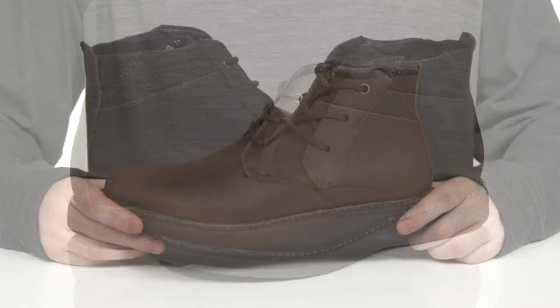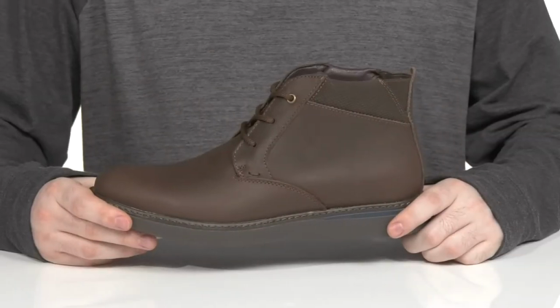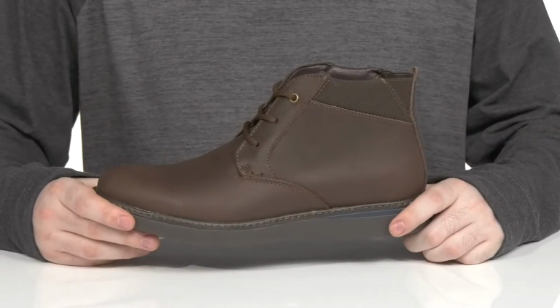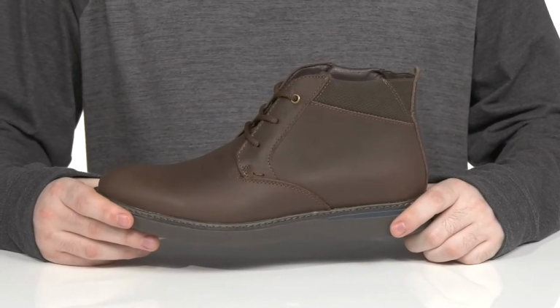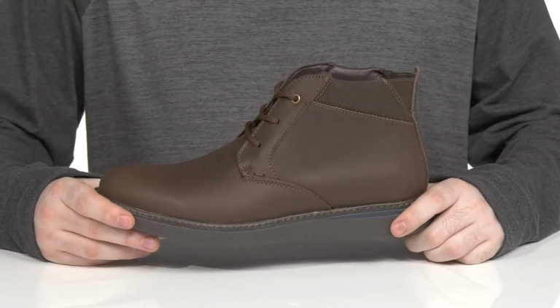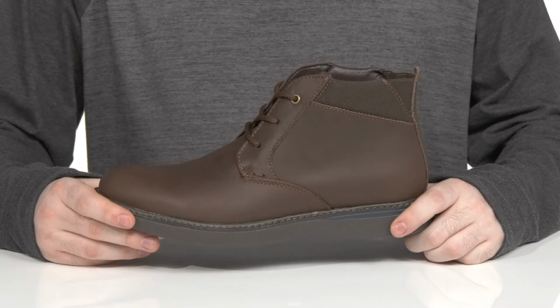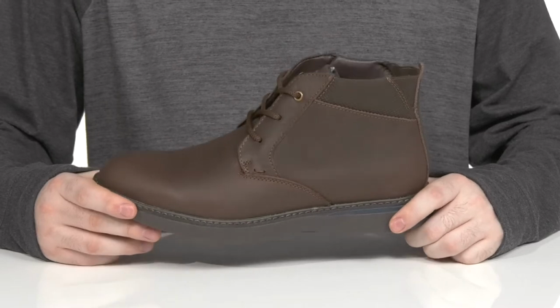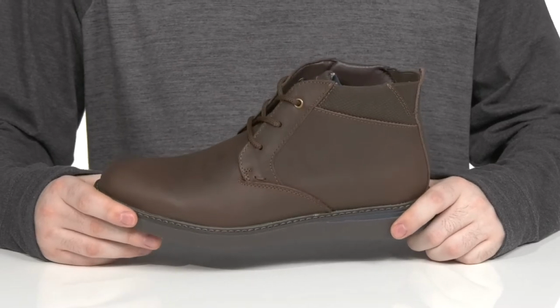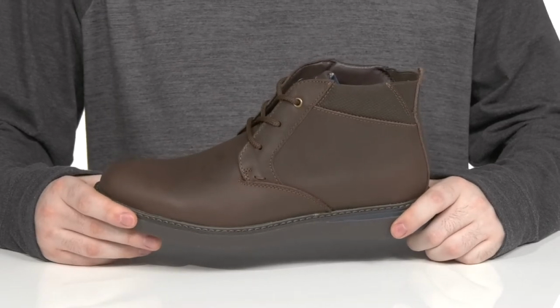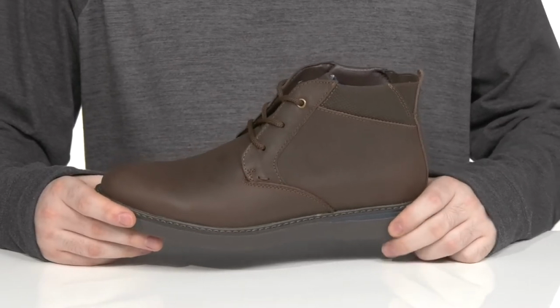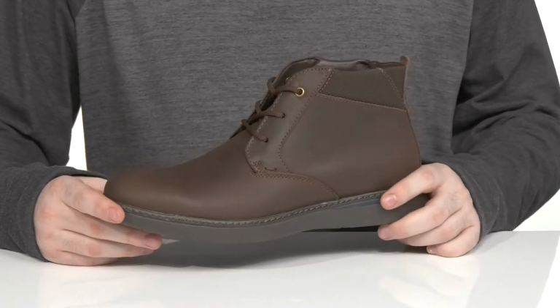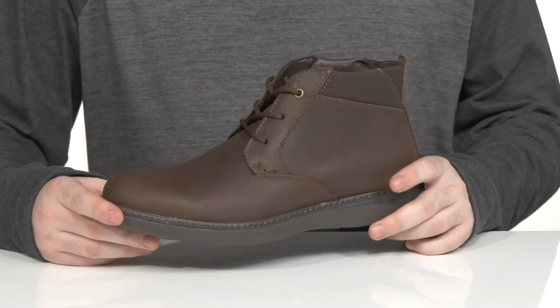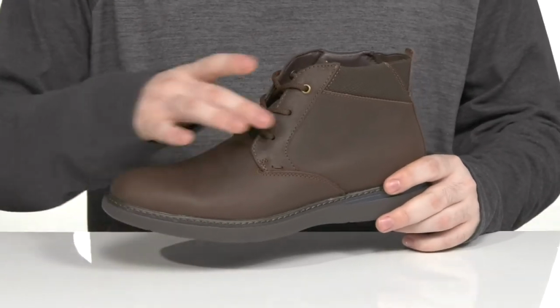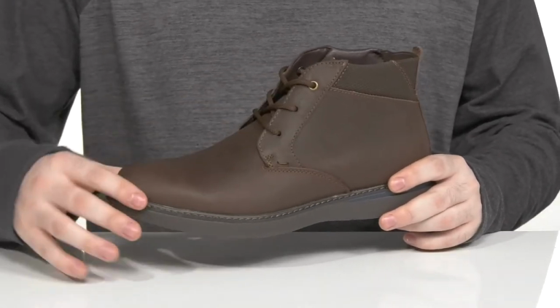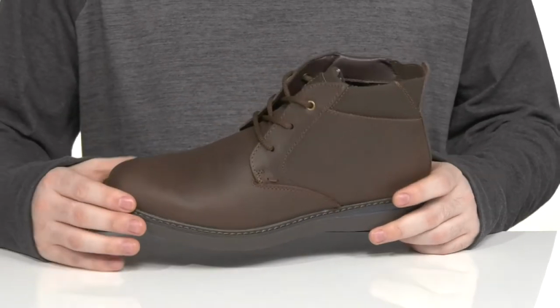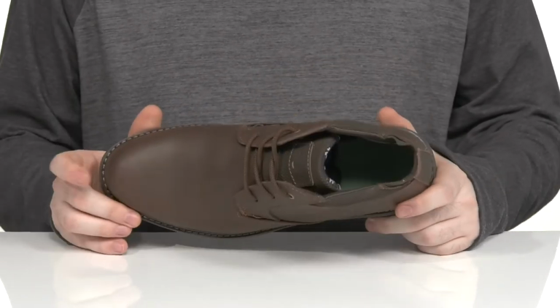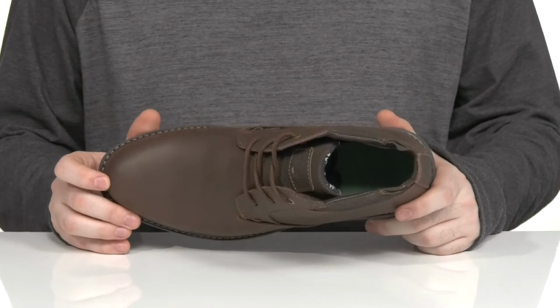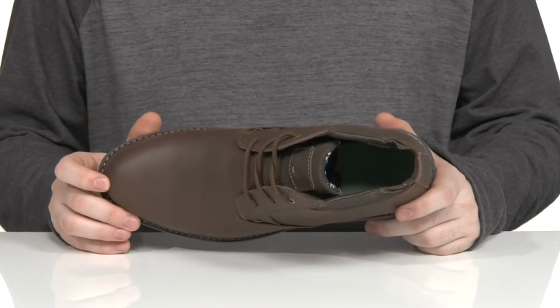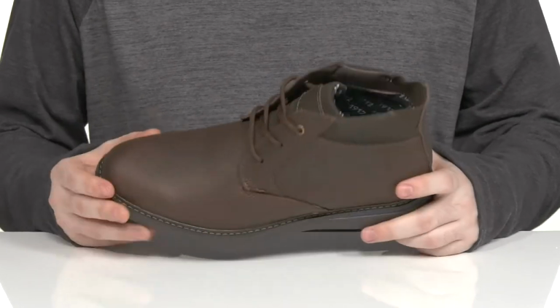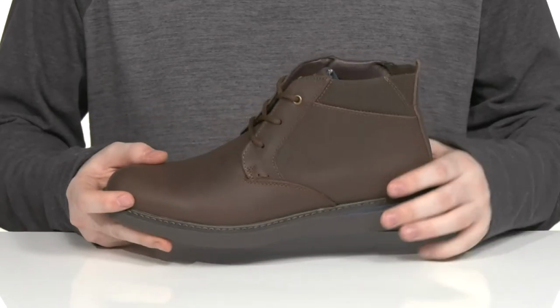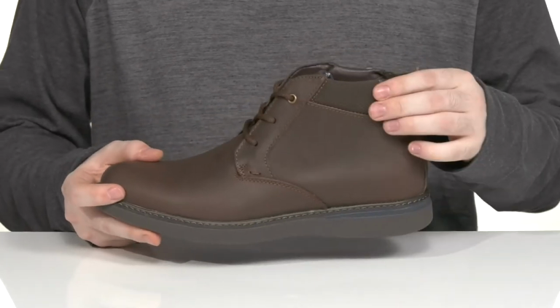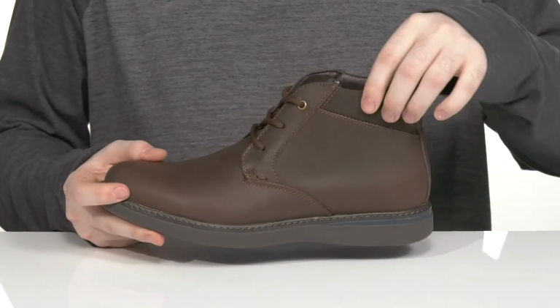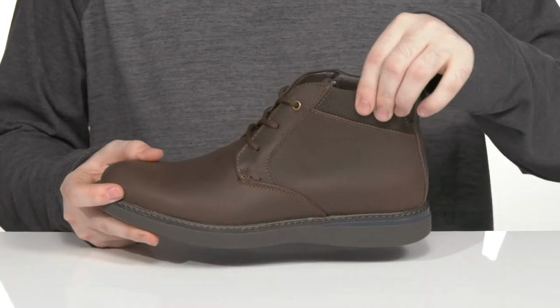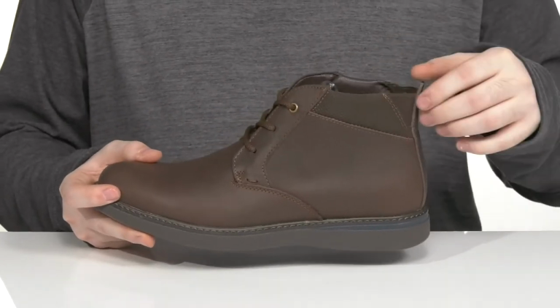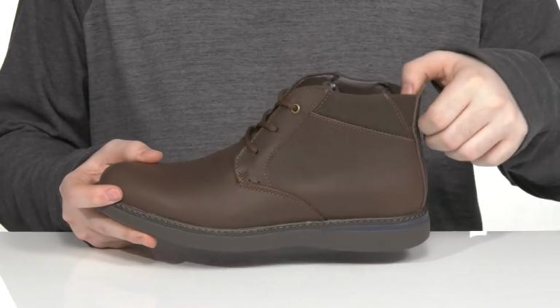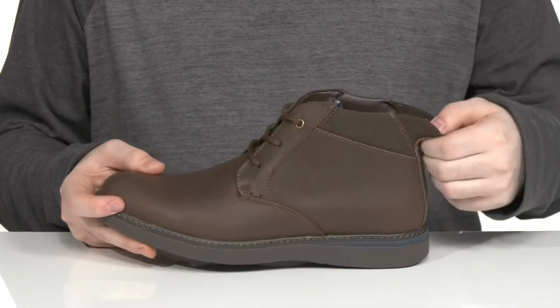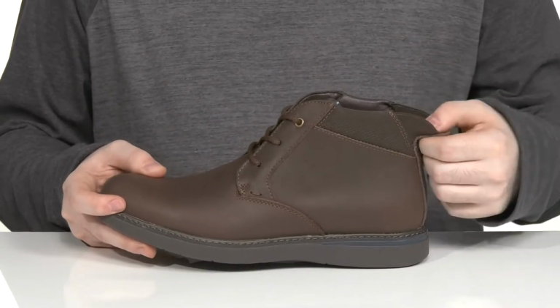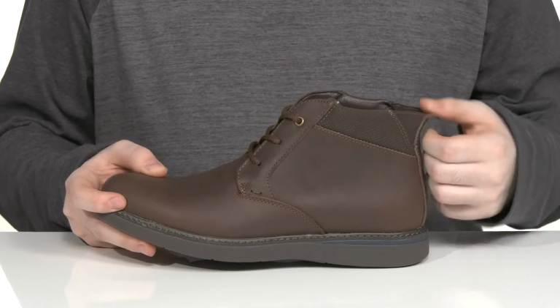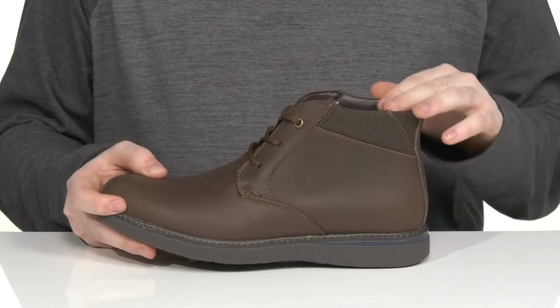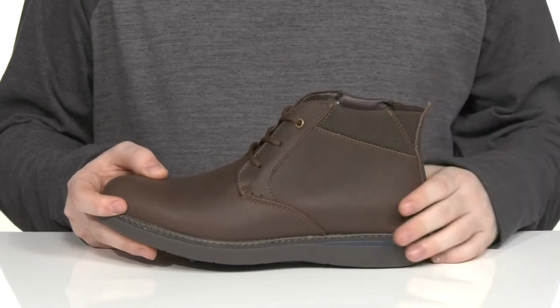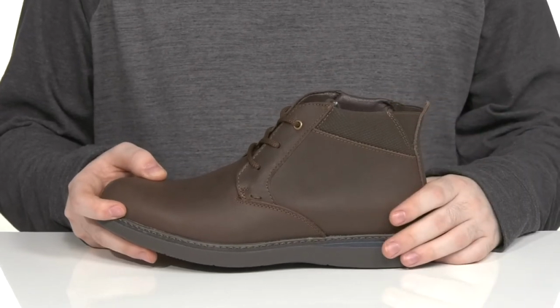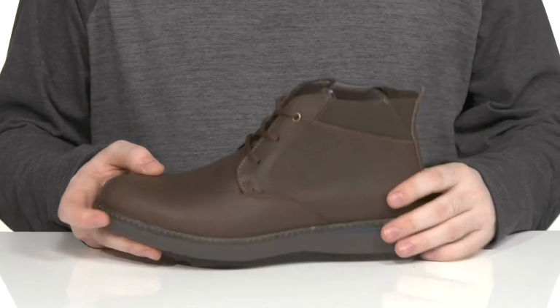Stay comfortable all day in this chukka boot from Nunn-Bush. This style has a smooth leather upper with a great plain toe across the front, using breathable textile on top as well as a heel gore panel to give you a very easy on and off.